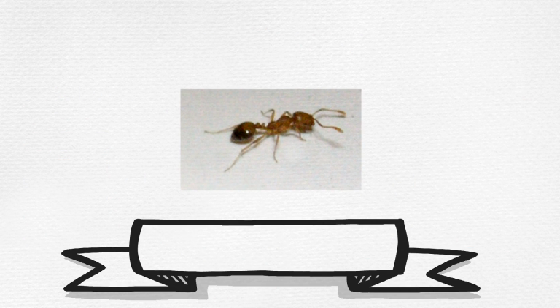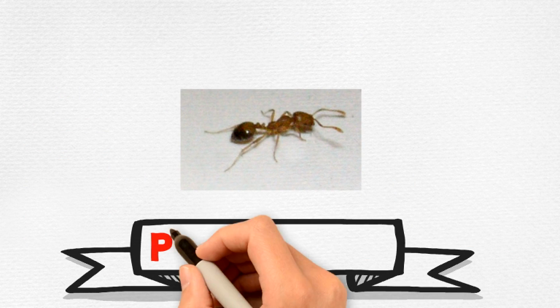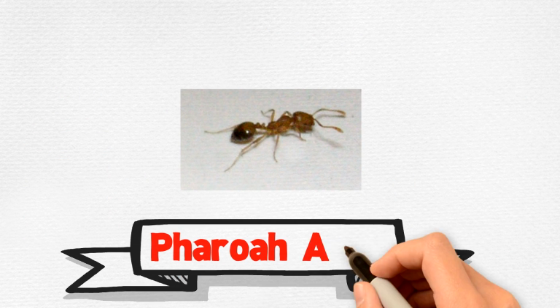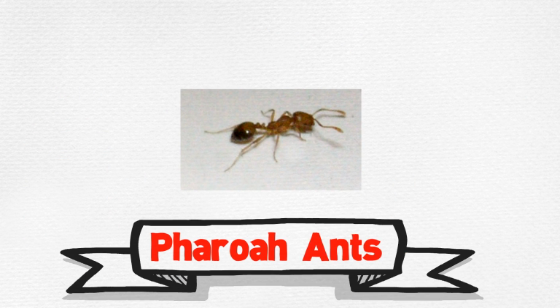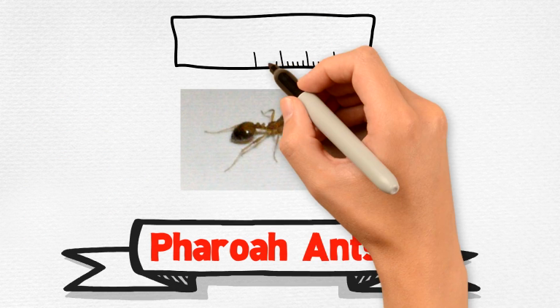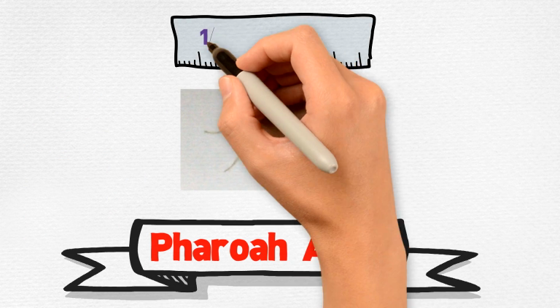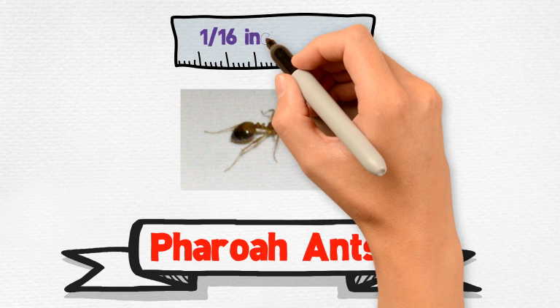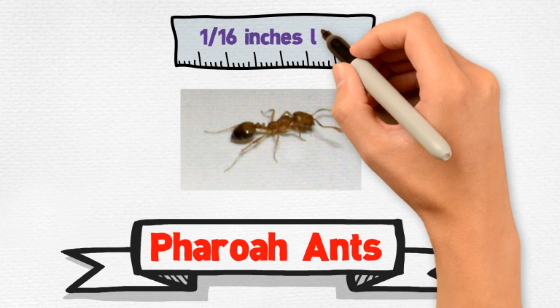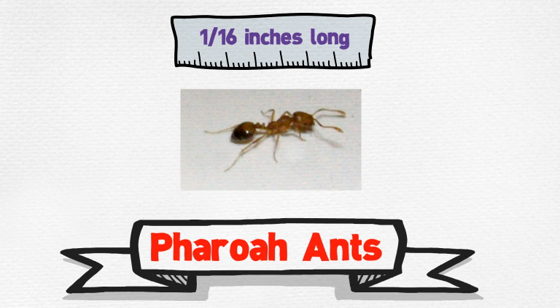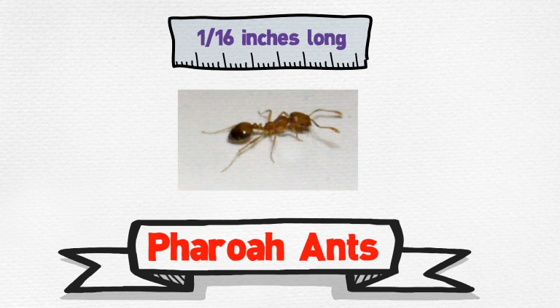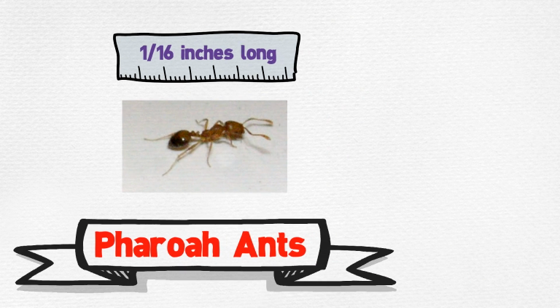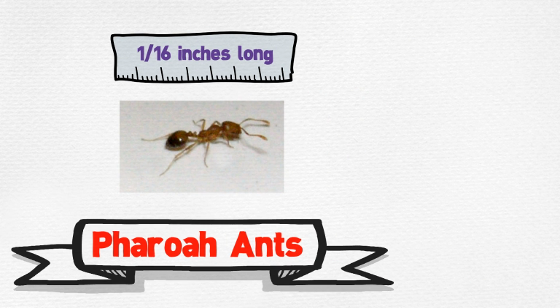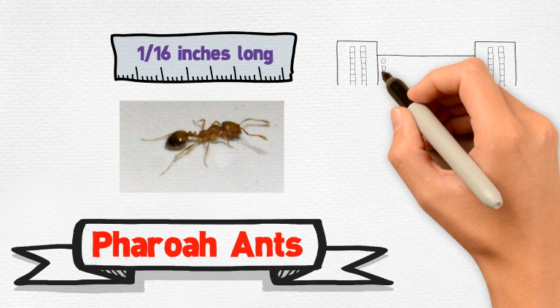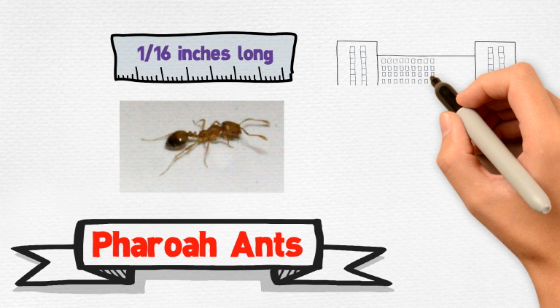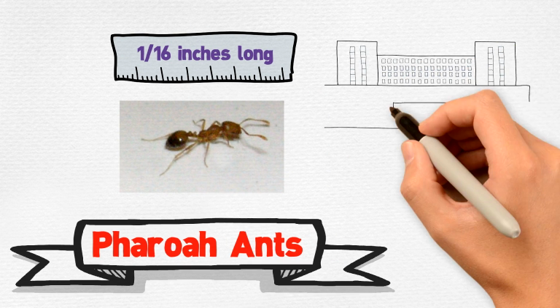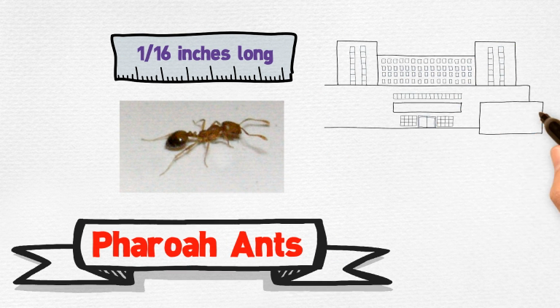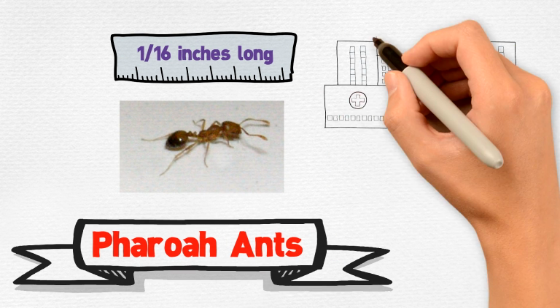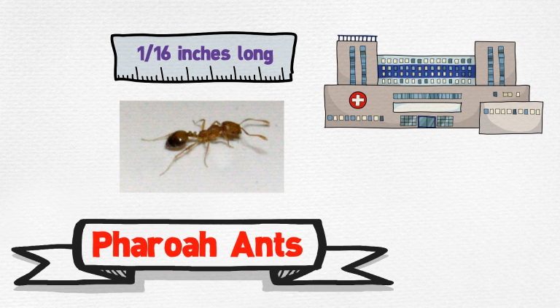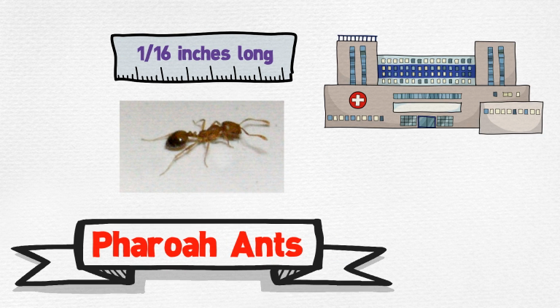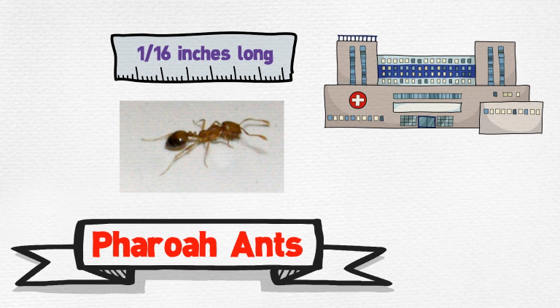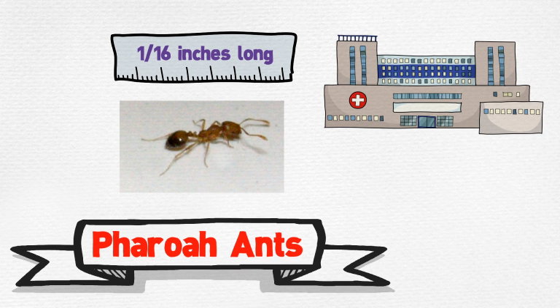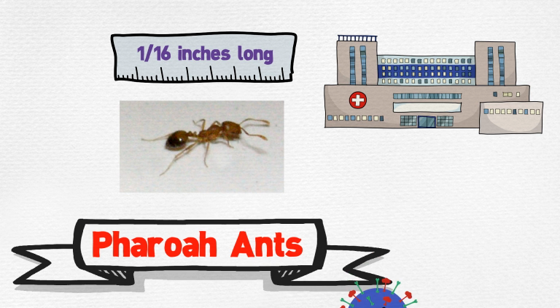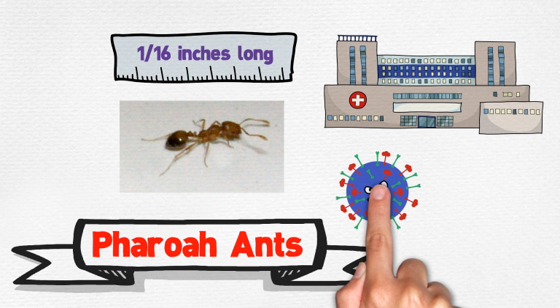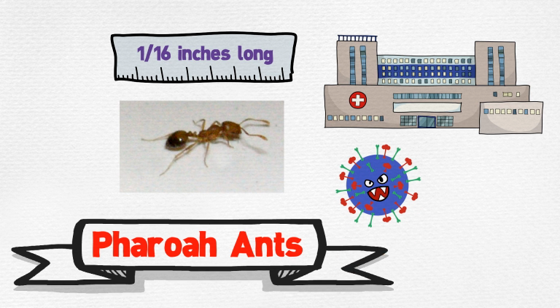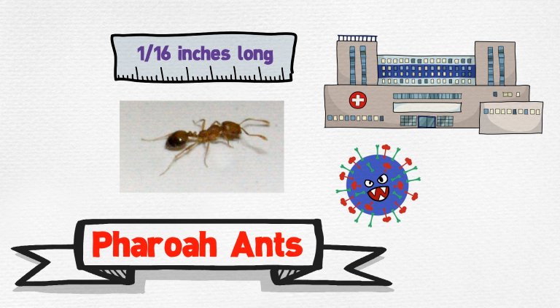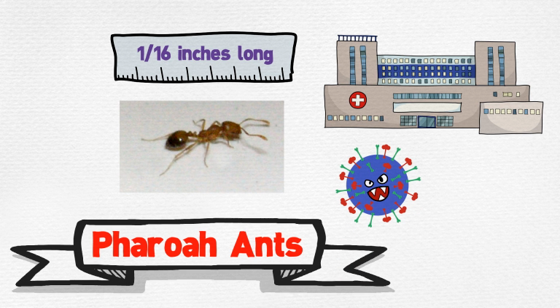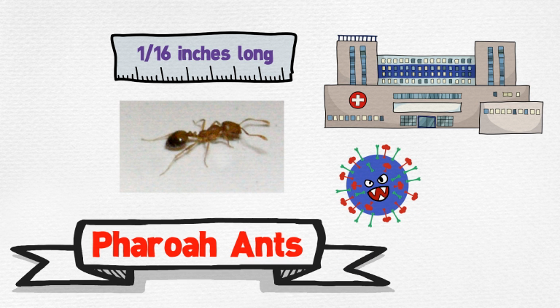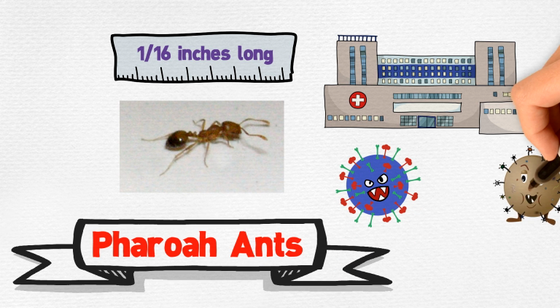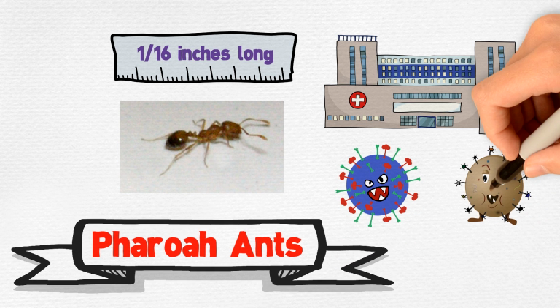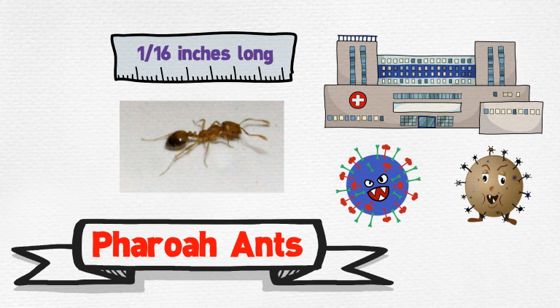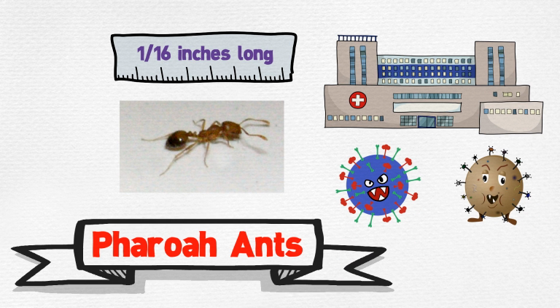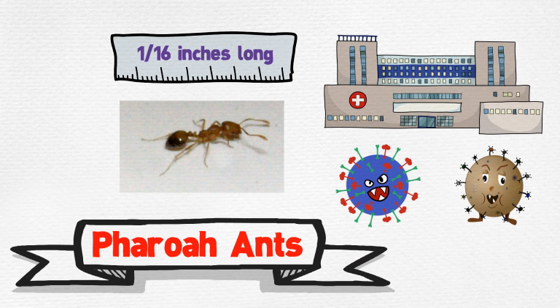Pharaoh ants are about one-sixteenth of an inch long. These ants are commonly found in hospitals and nursing homes, where they are capable of transmitting Staphylococcus and Pseudomonas infections.